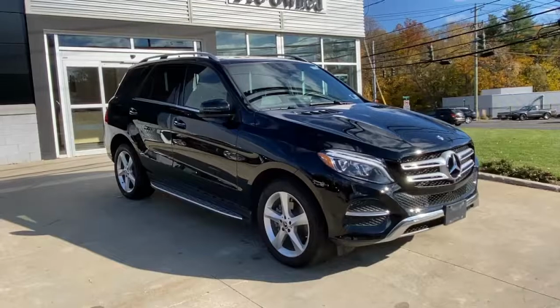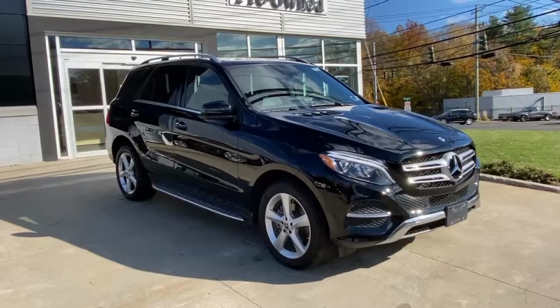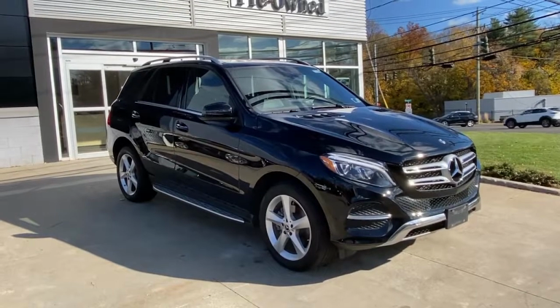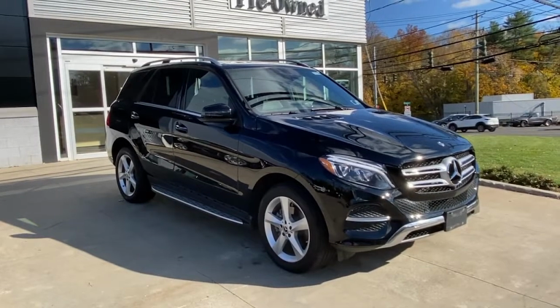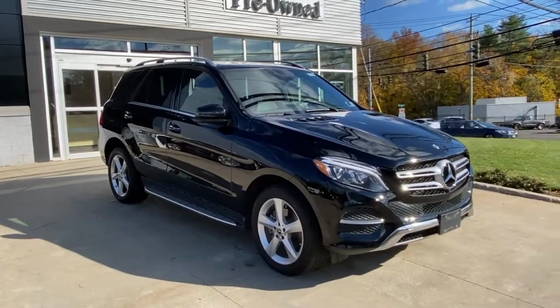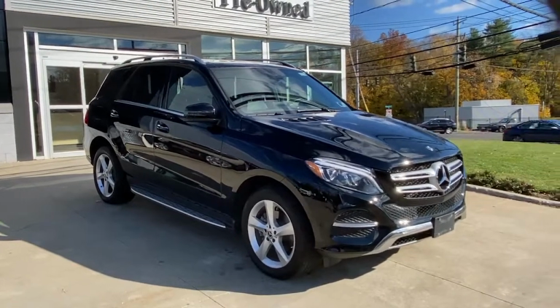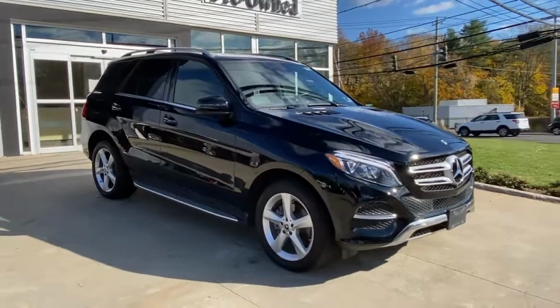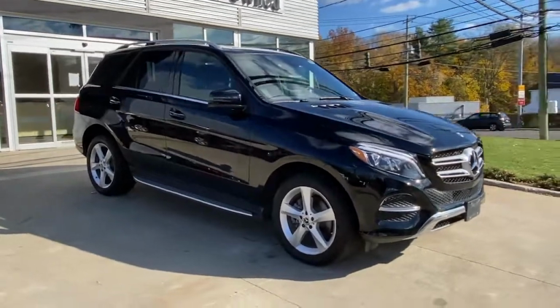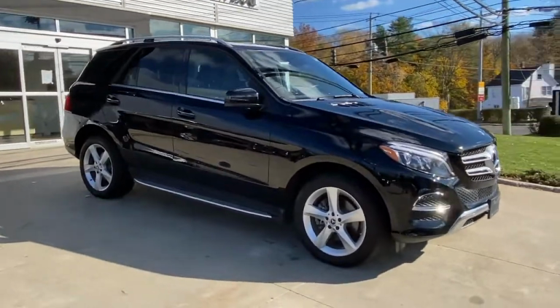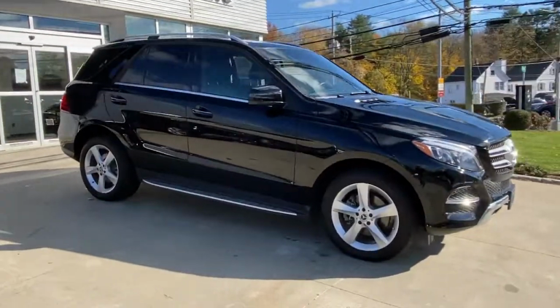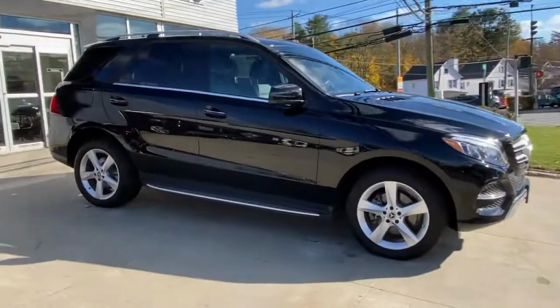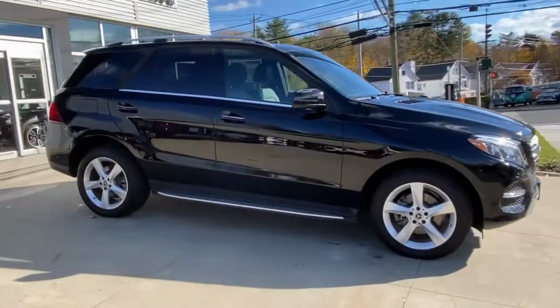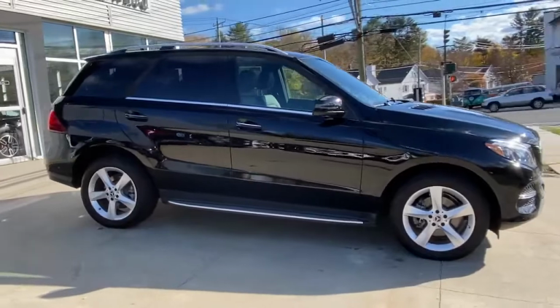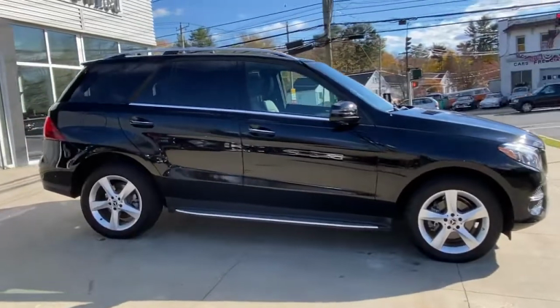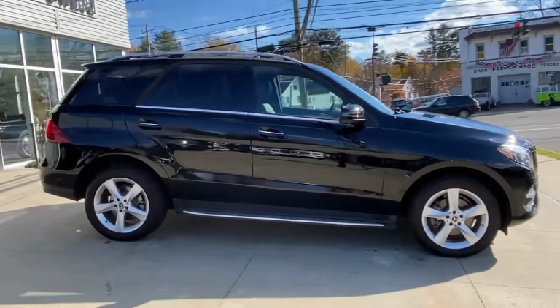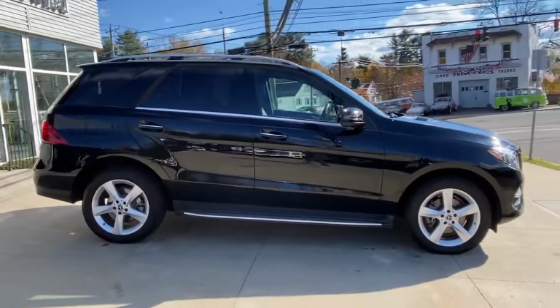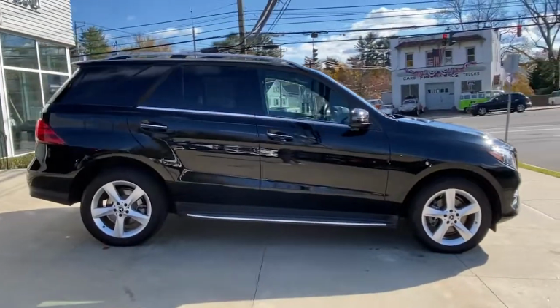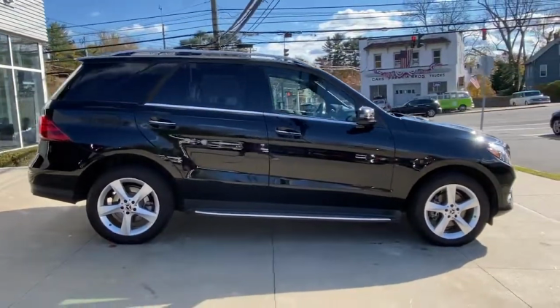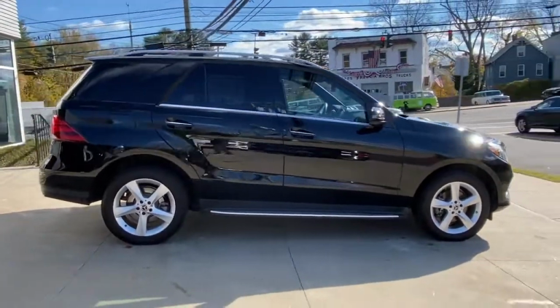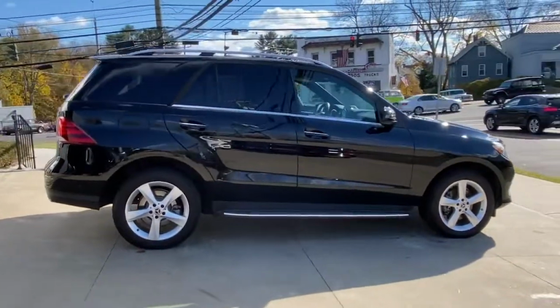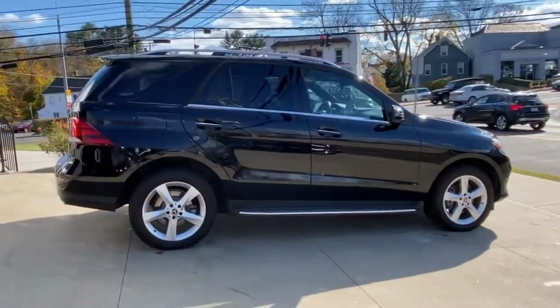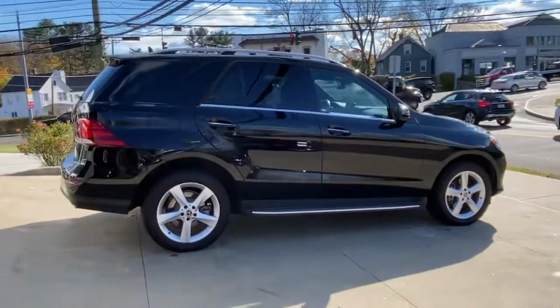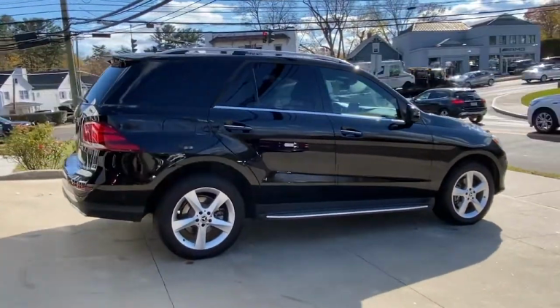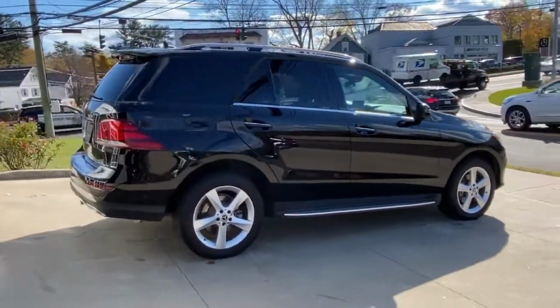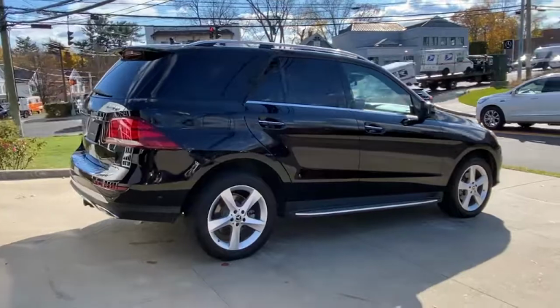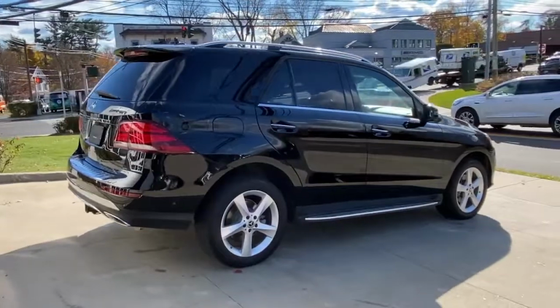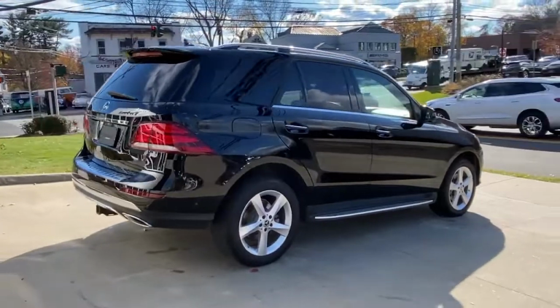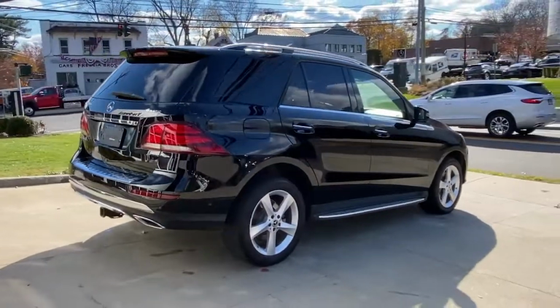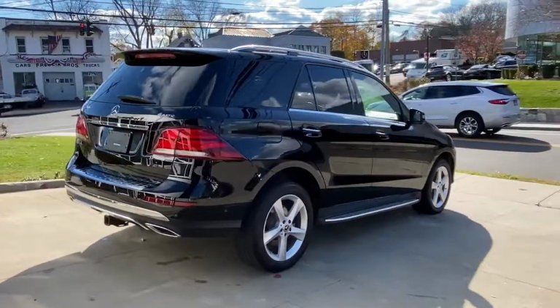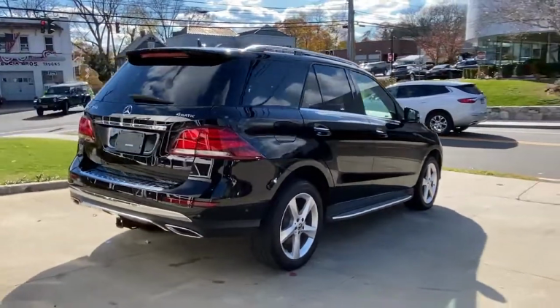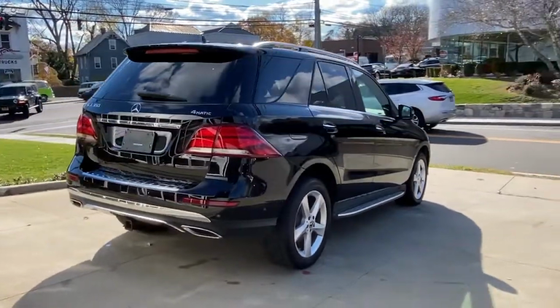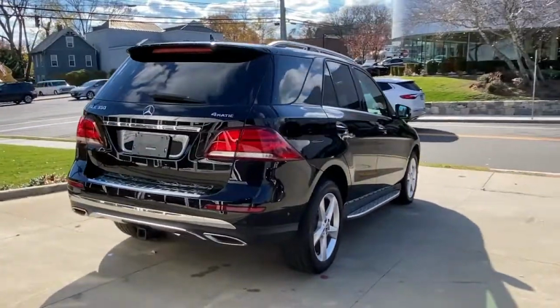Looking for your dream car? It could be the 2018 Mercedes-Benz GLE. This vehicle still has fewer than 25,000 miles on the clock, so it won't last long. Prepare to be captivated.